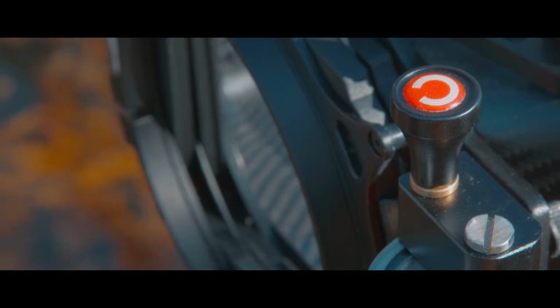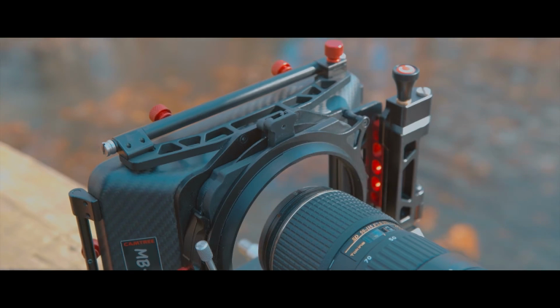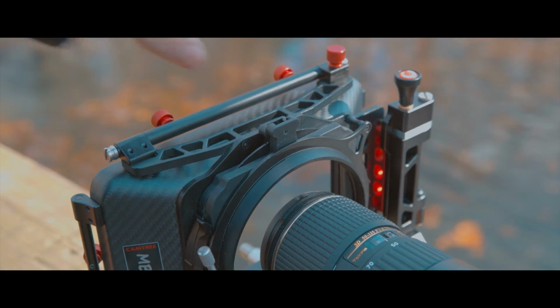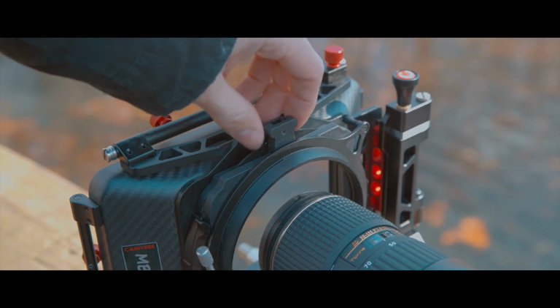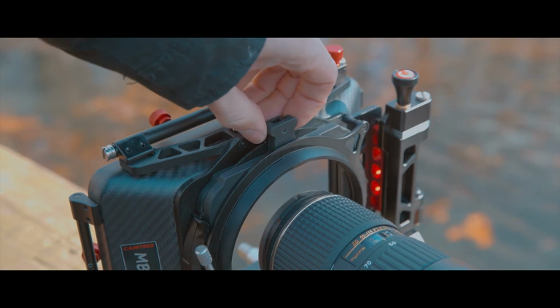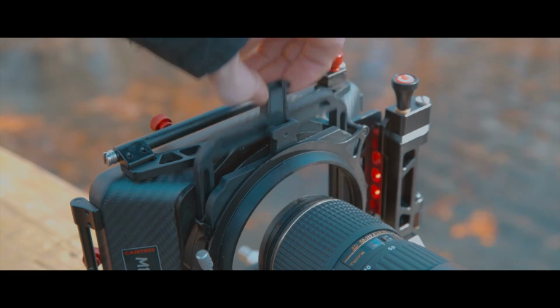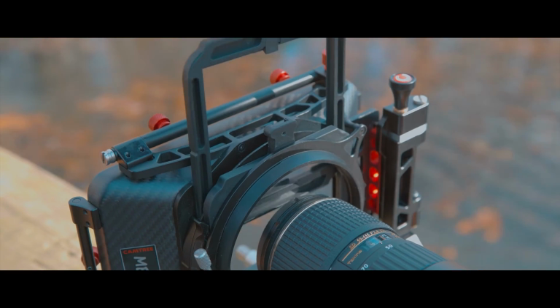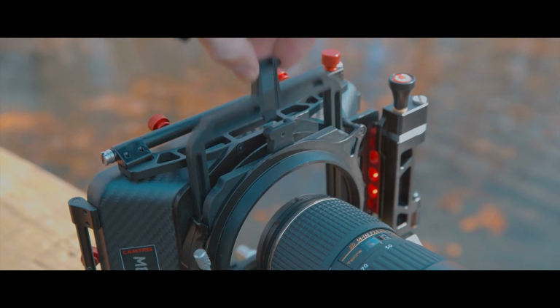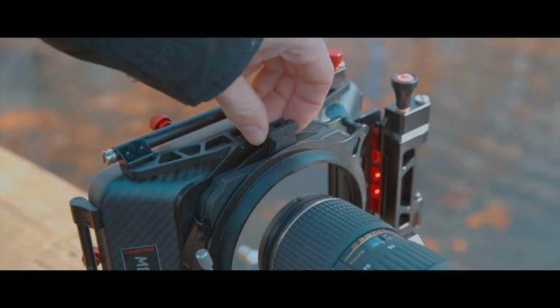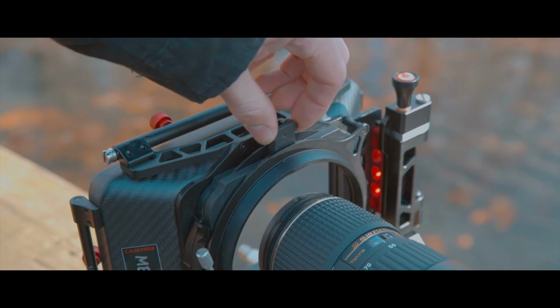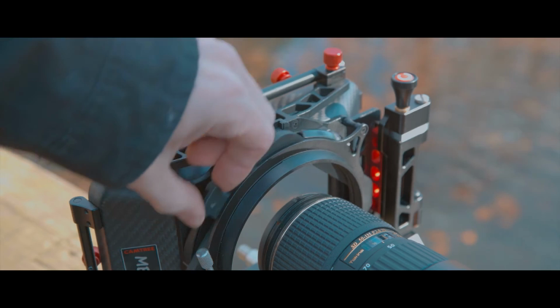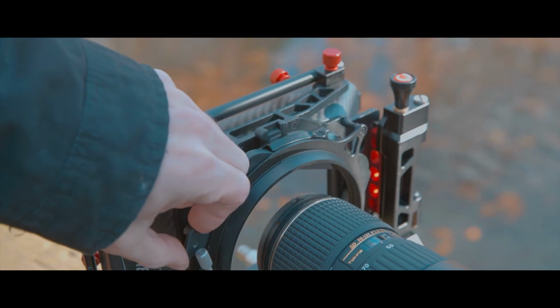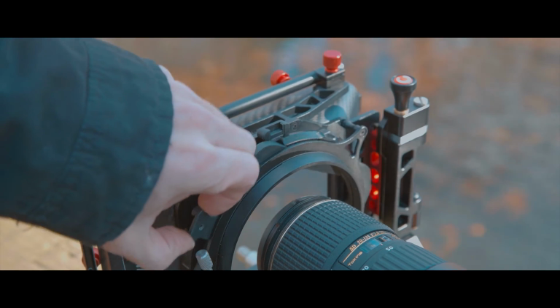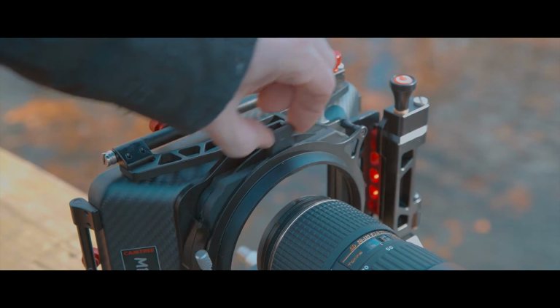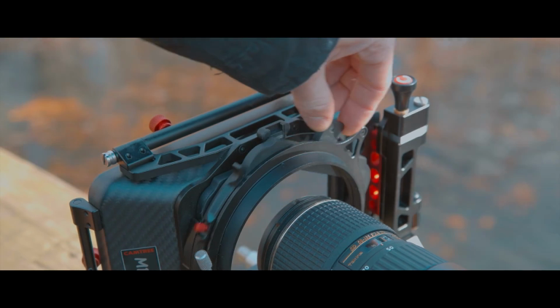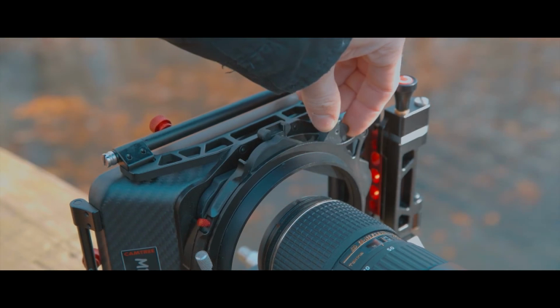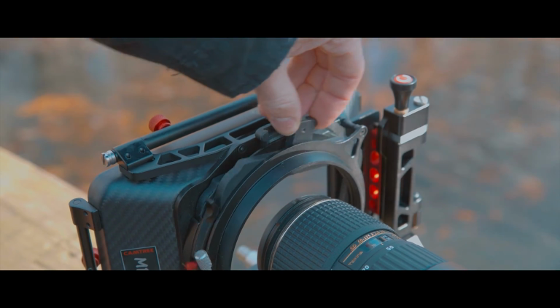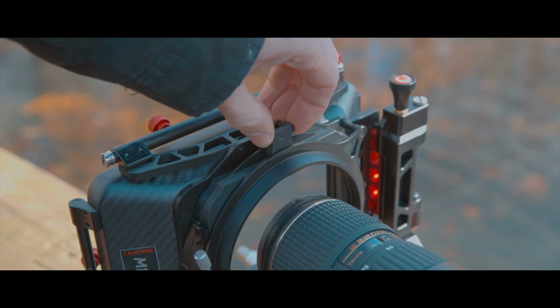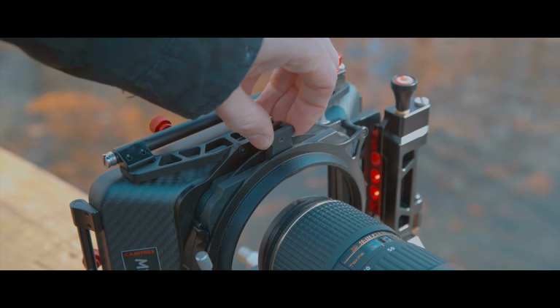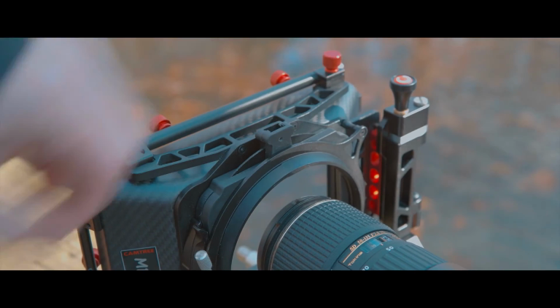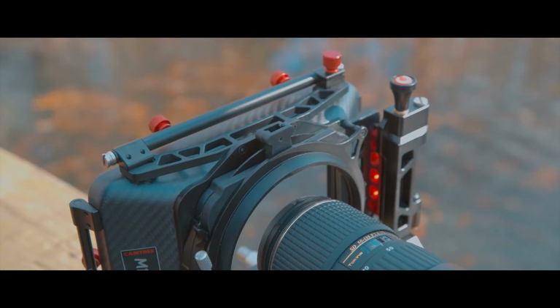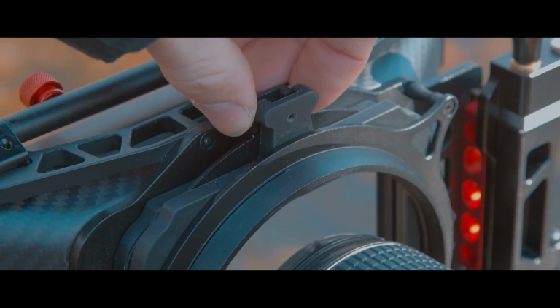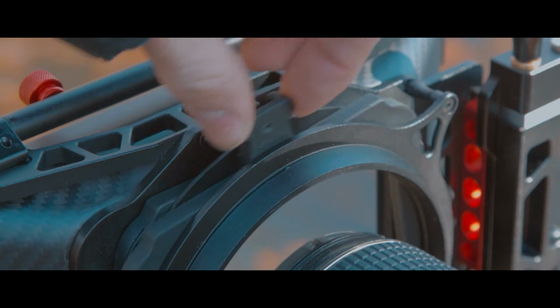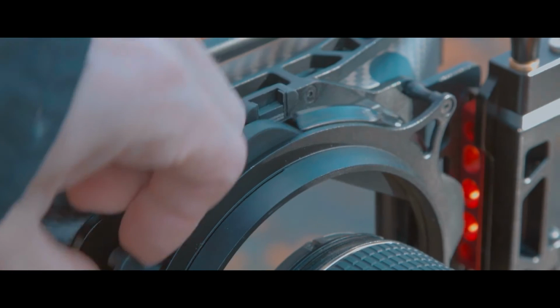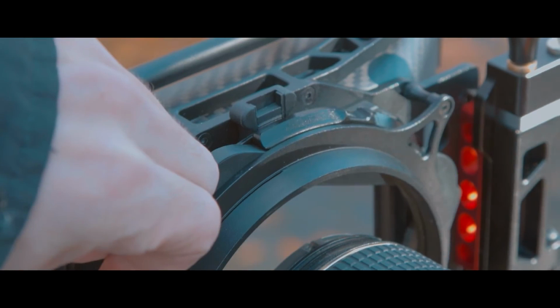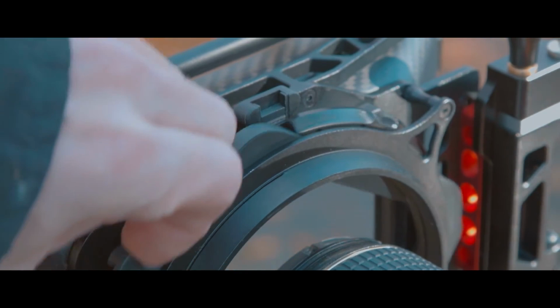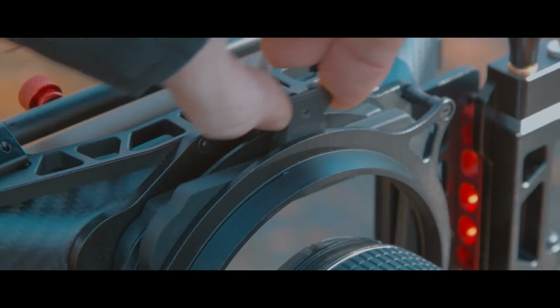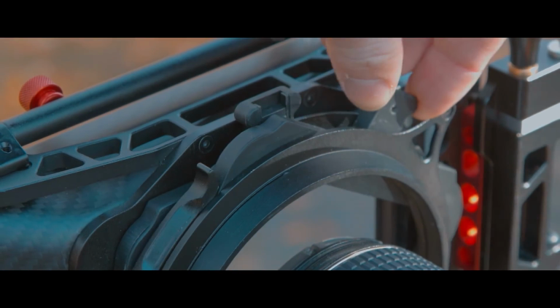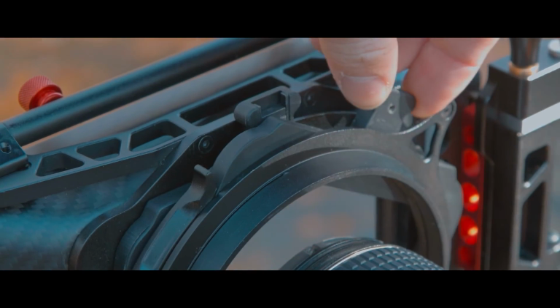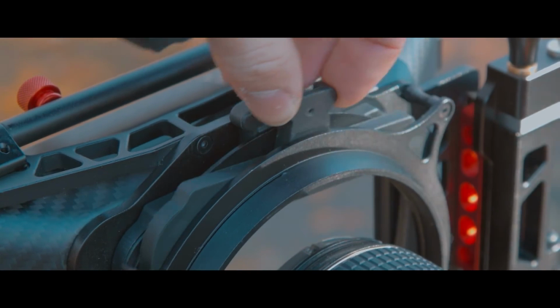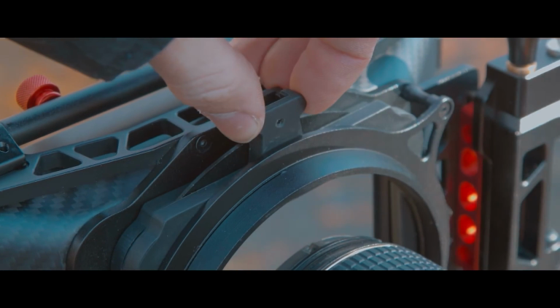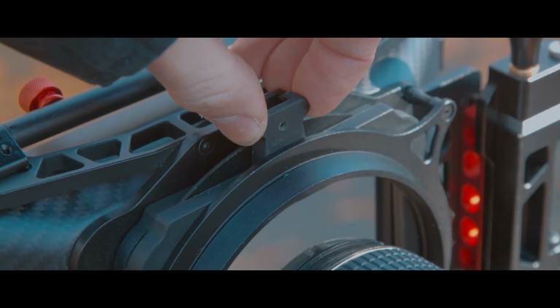This matte box does come with two four by four inch filter trays. The front most filter is static, and then the filter that is closest to the lens does rotate for the use of a polarizer.